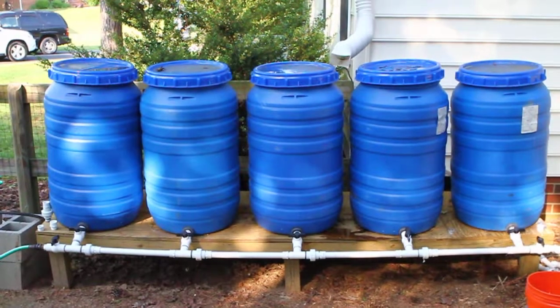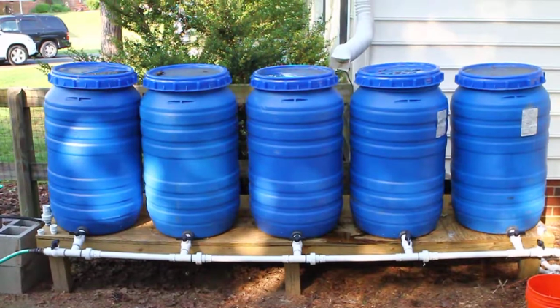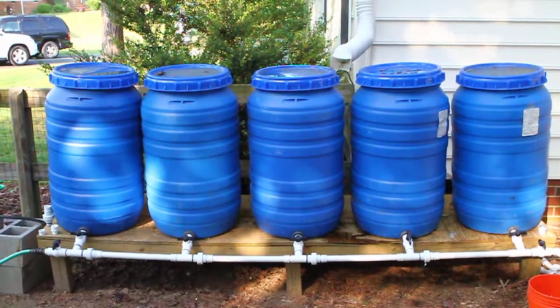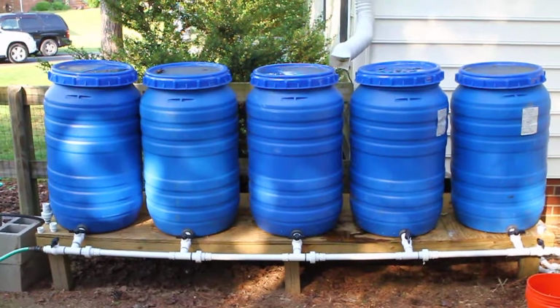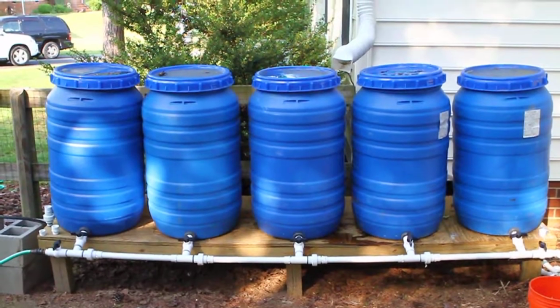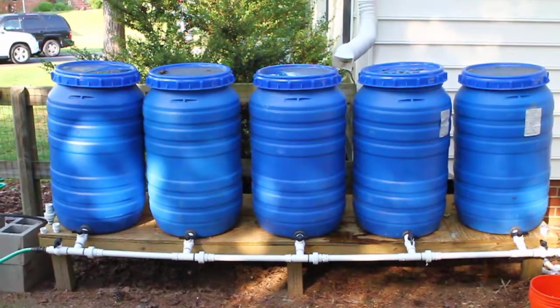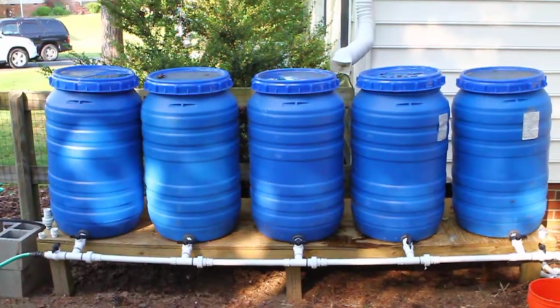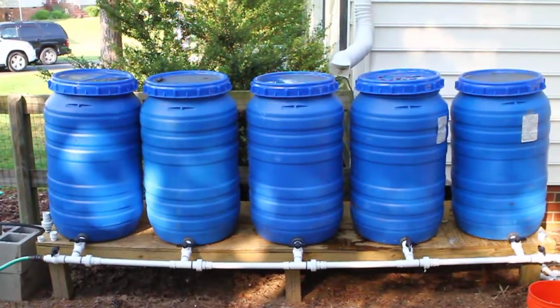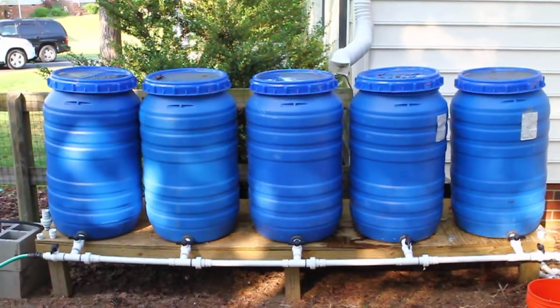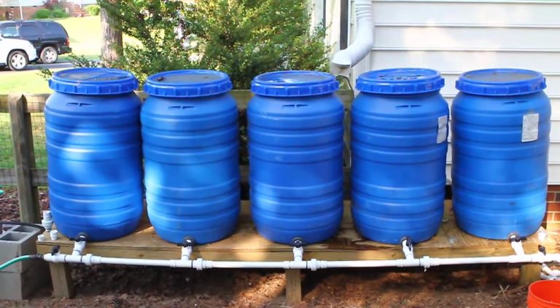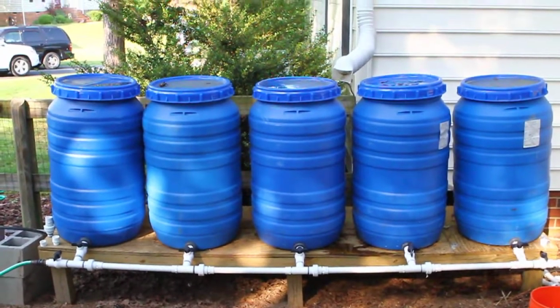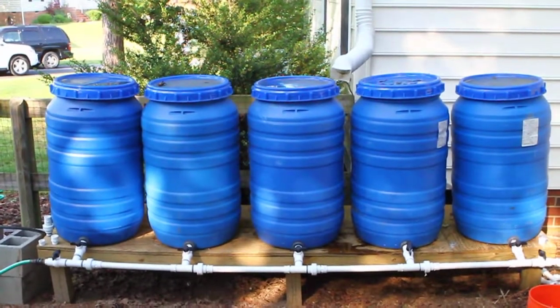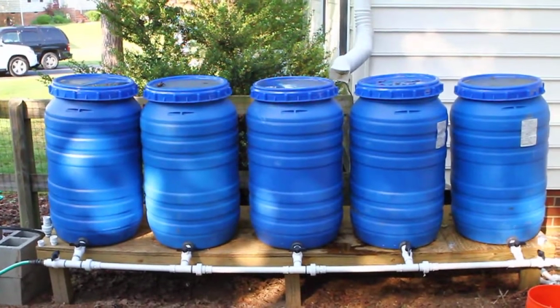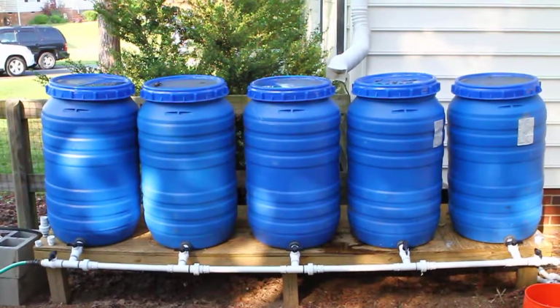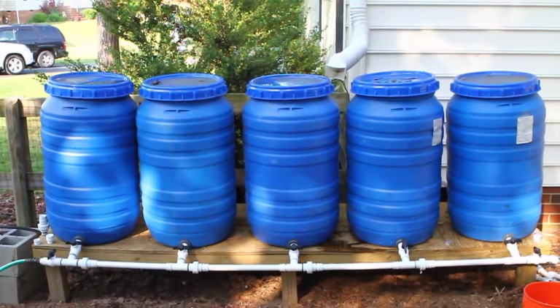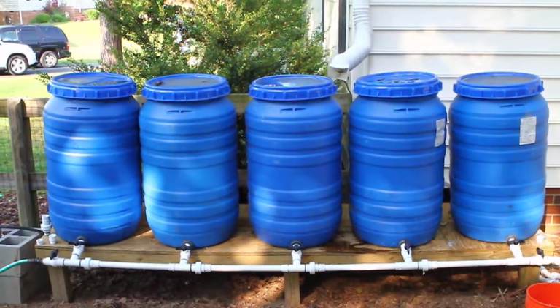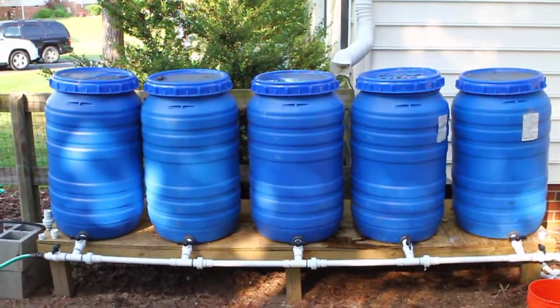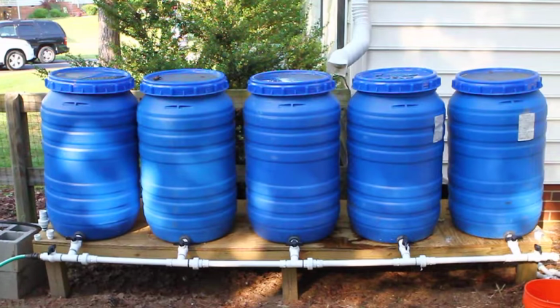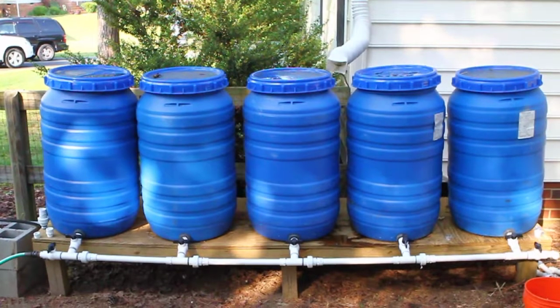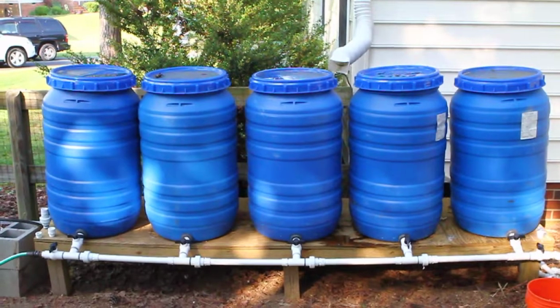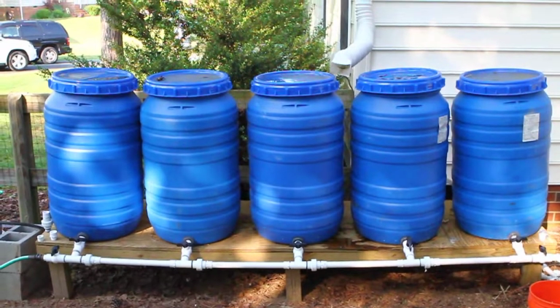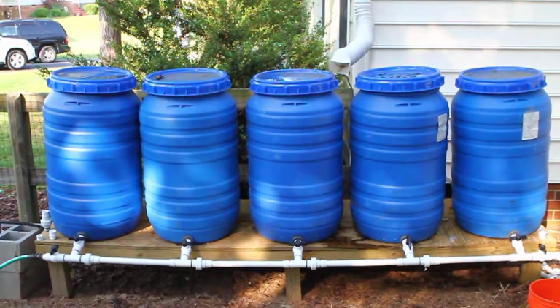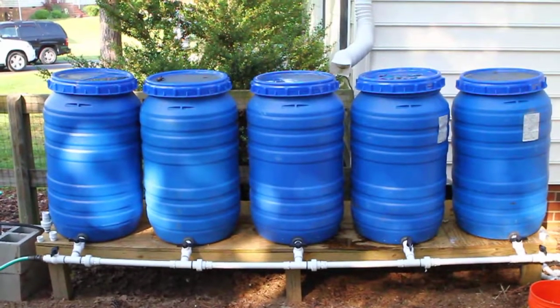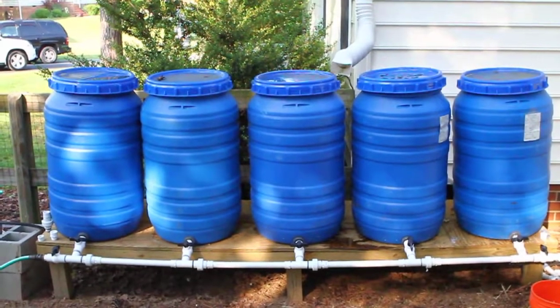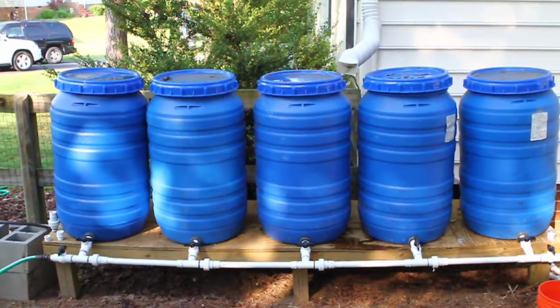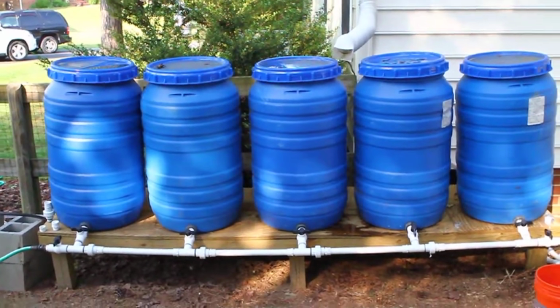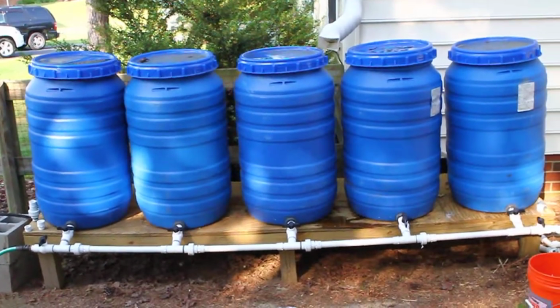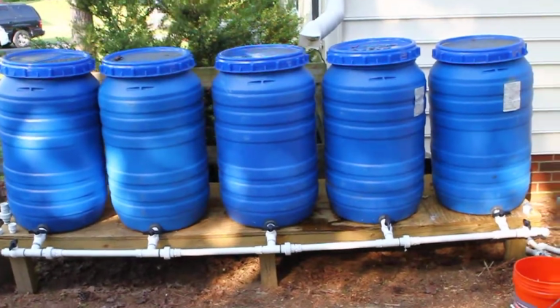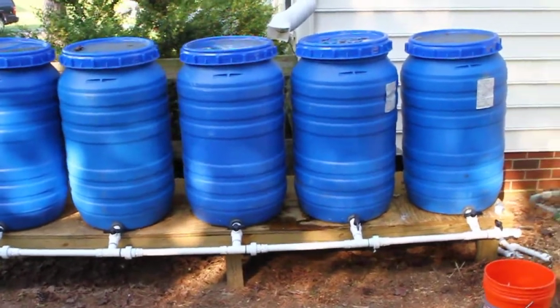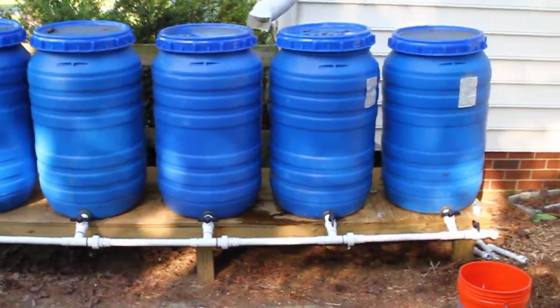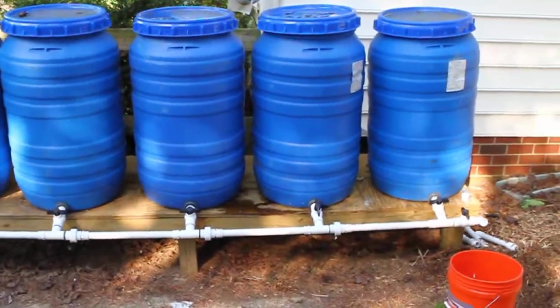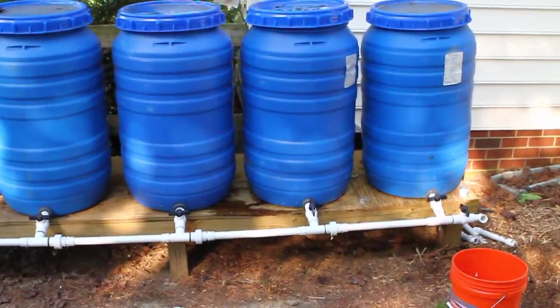I'm talking a little bit about rain barrels today. Here you see my setup — I've got five rain barrels run together and they're all connected.